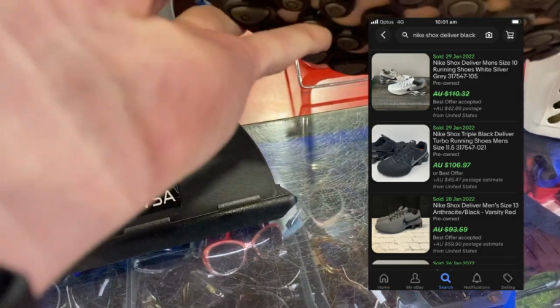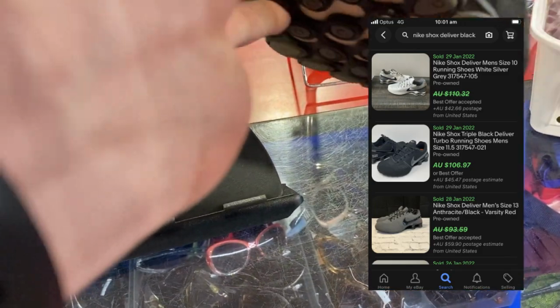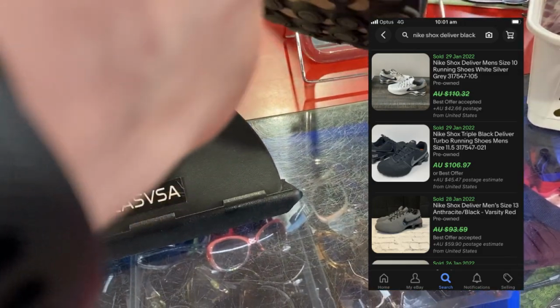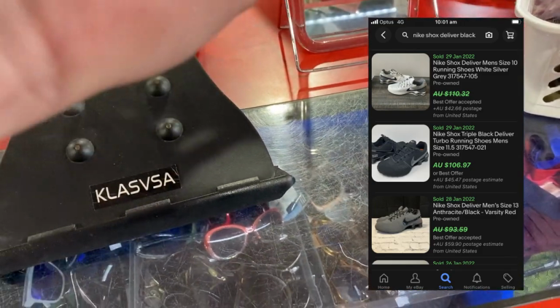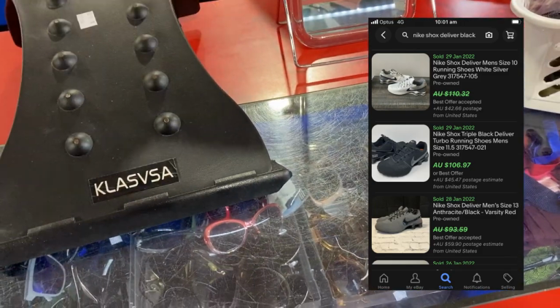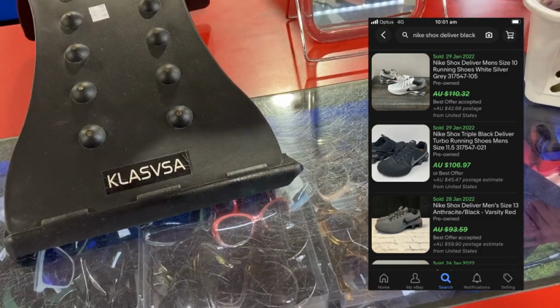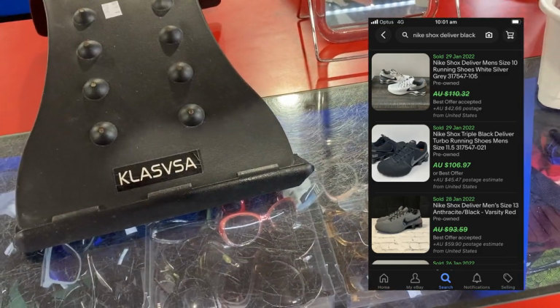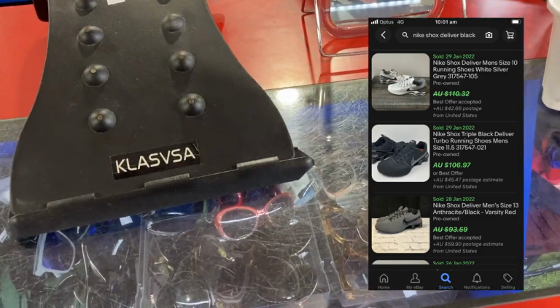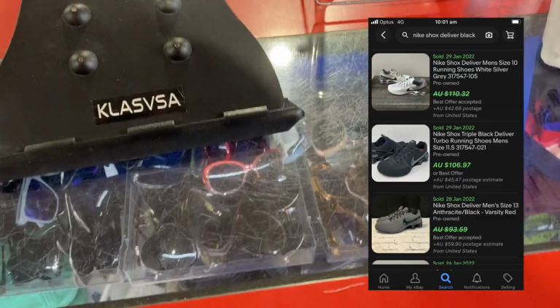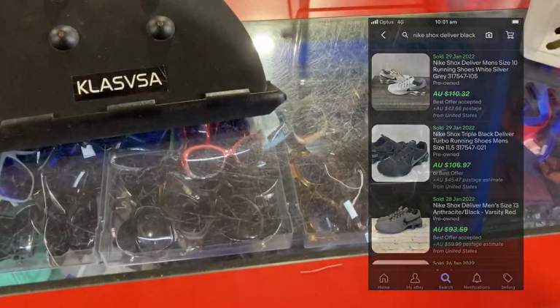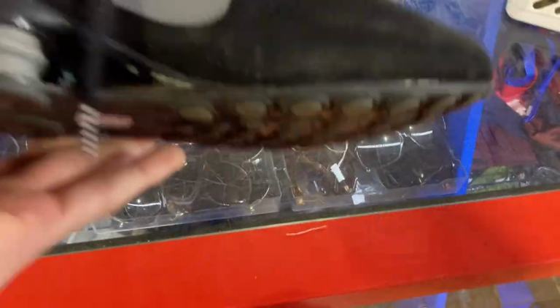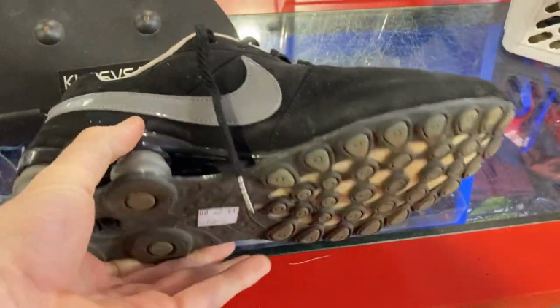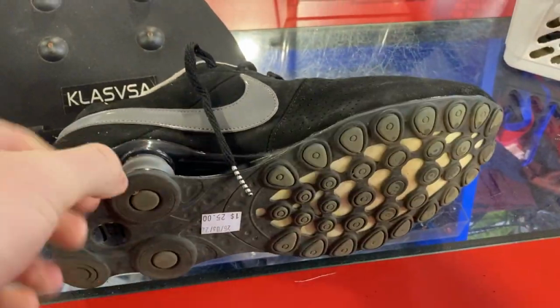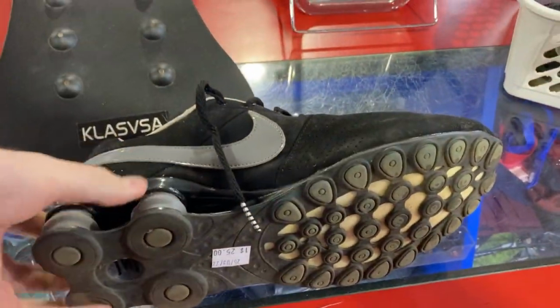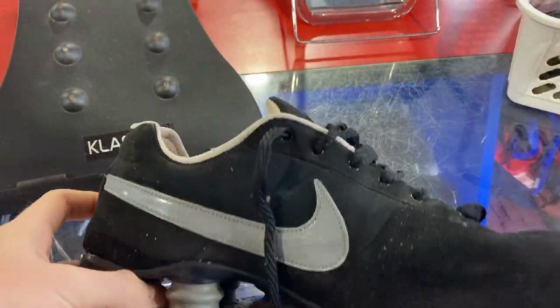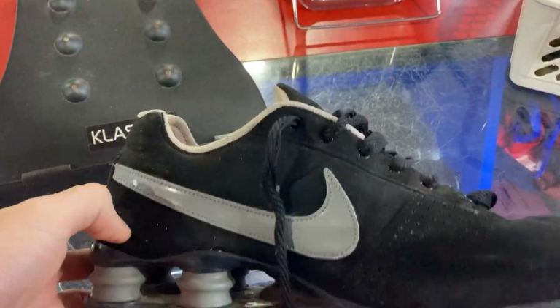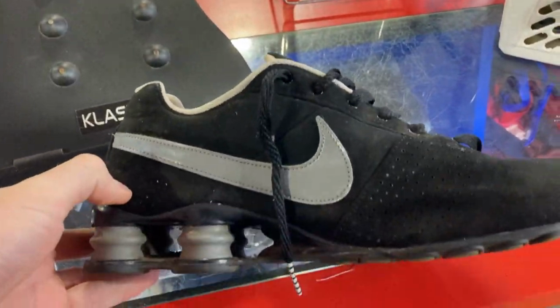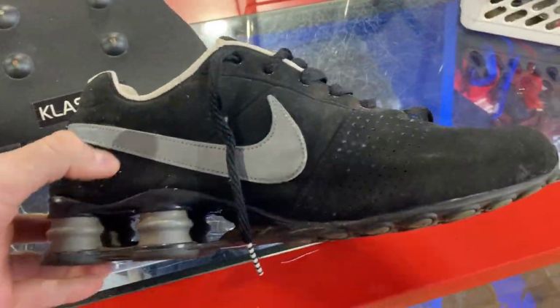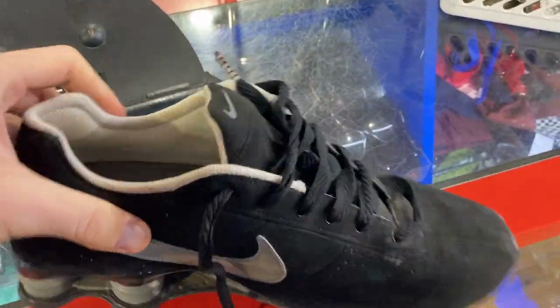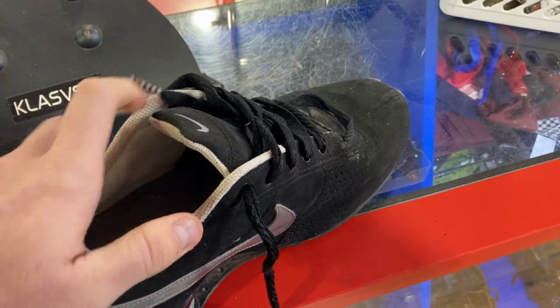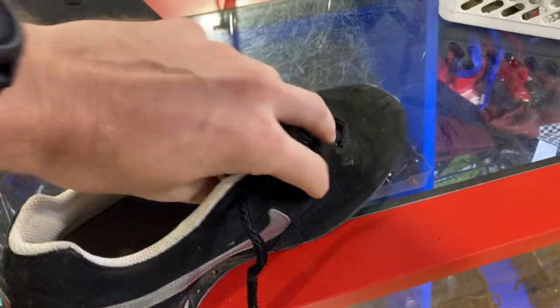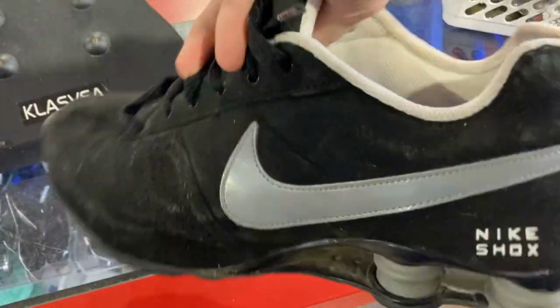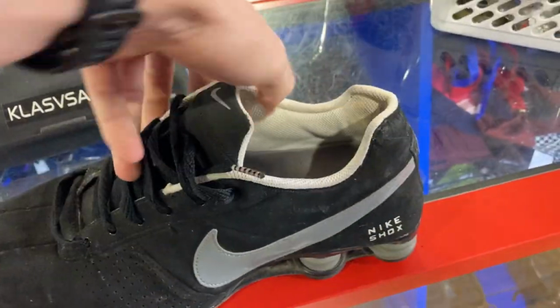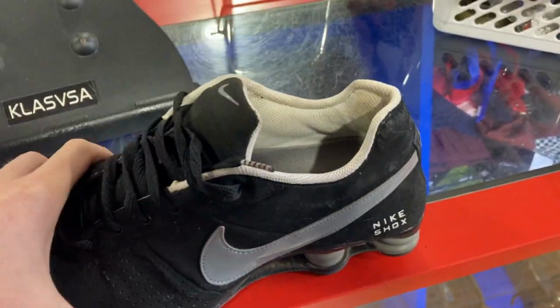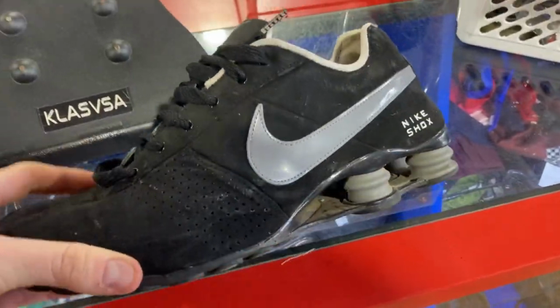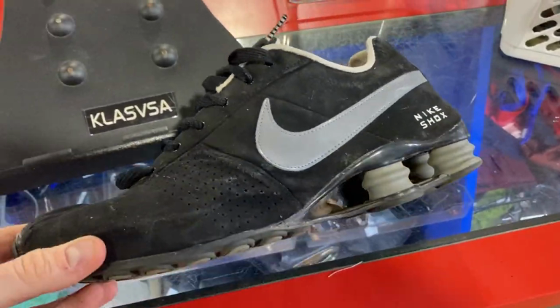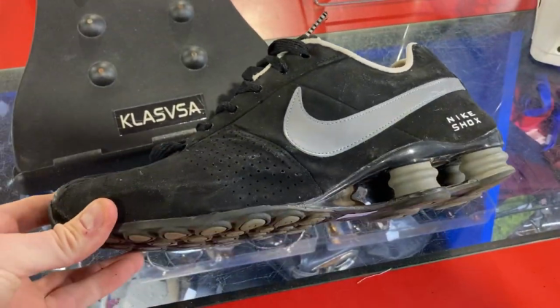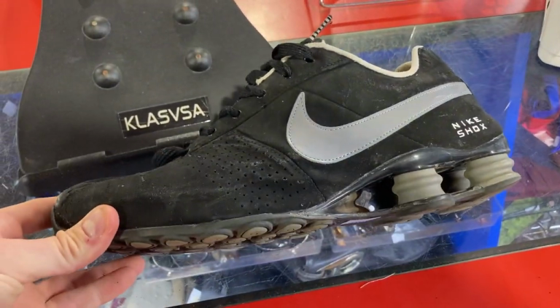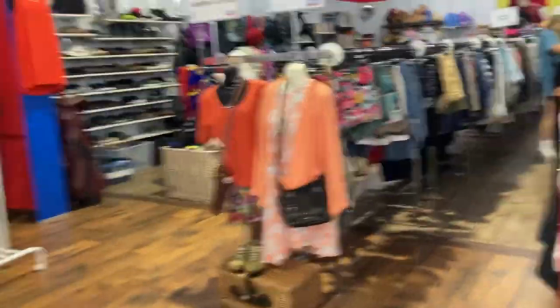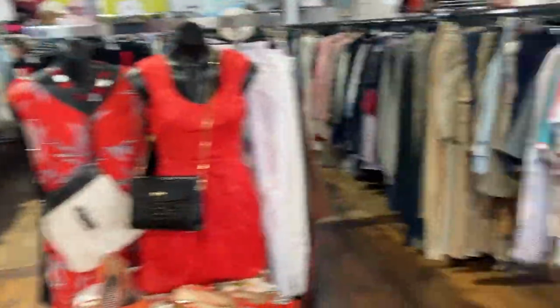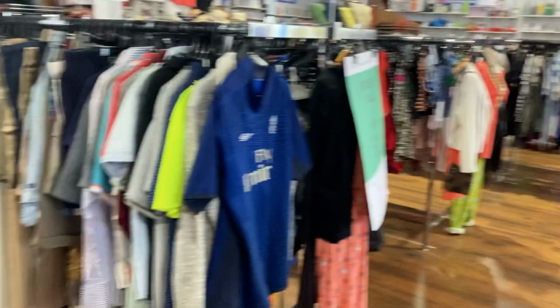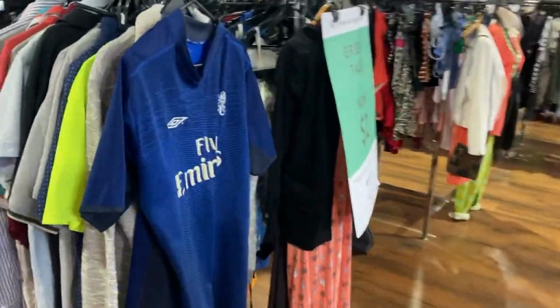If you've ever found a pair of Shocks, you'll know those American comps are pretty legitimate. This shoe will go for about $100 in pre-owned condition. The condition of this one is pretty damn good, and I'm paying the $25. It's a size US 10.5 — should be able to make $100 from it. Pretty stoked about that.